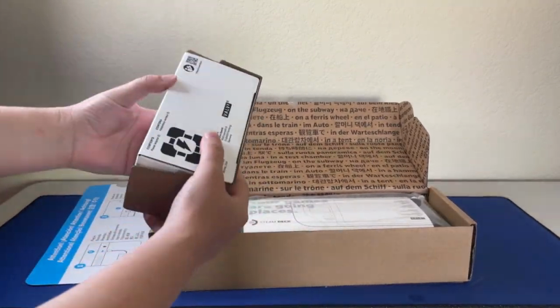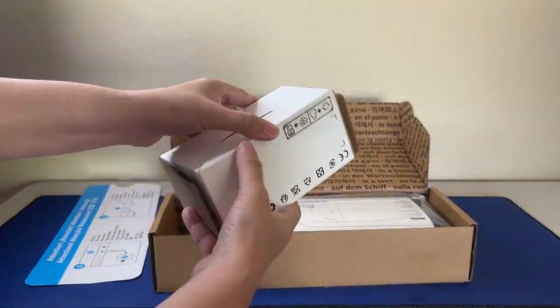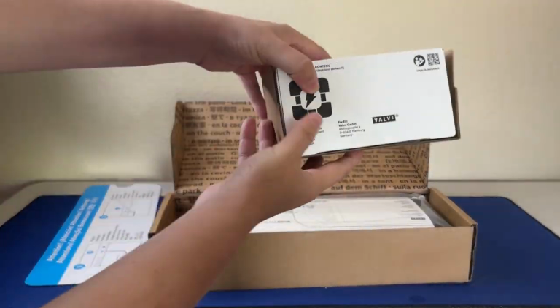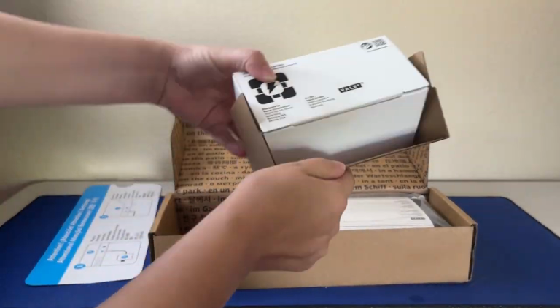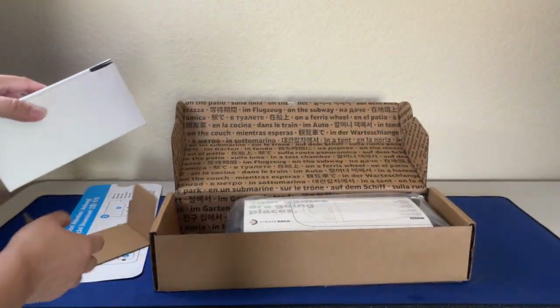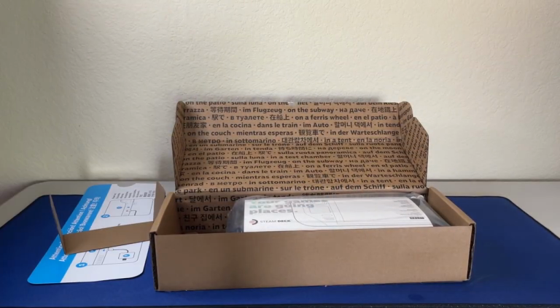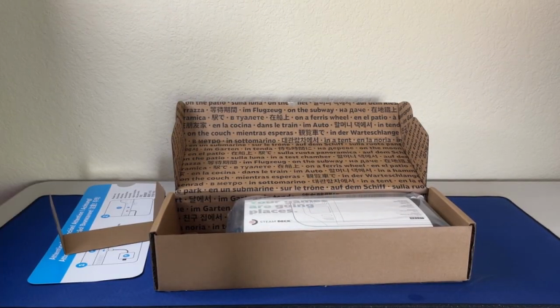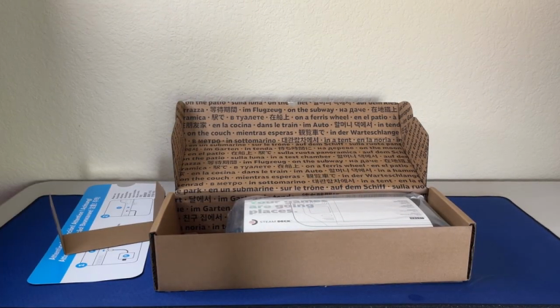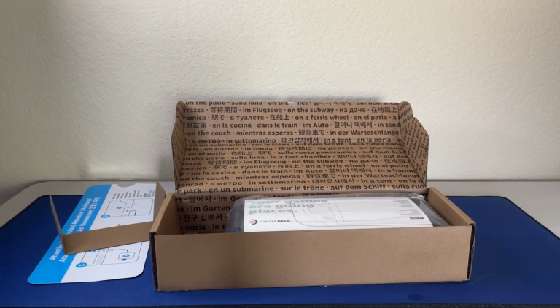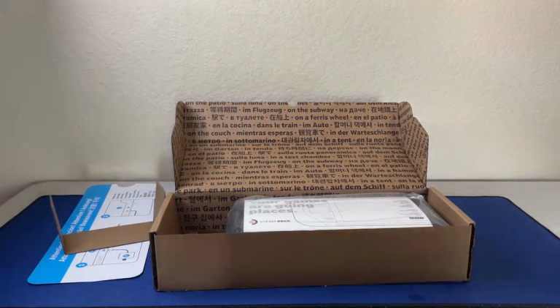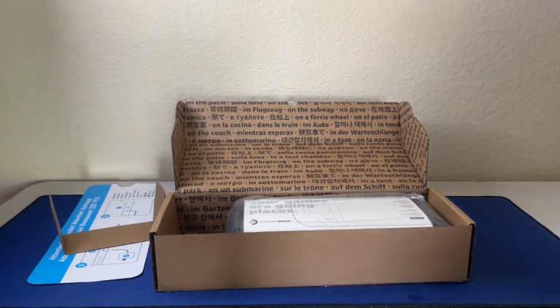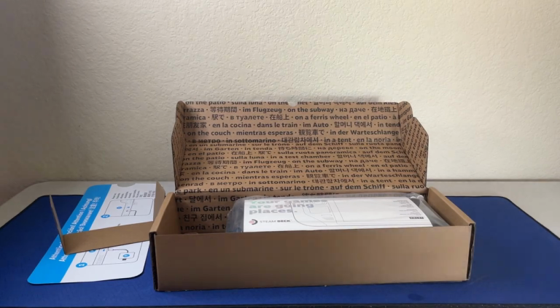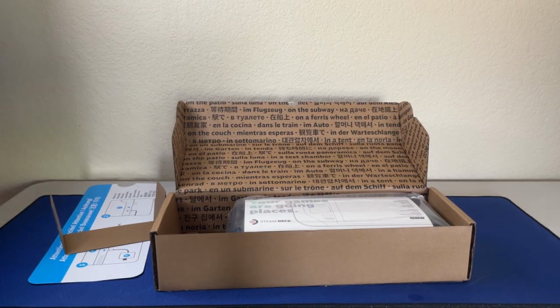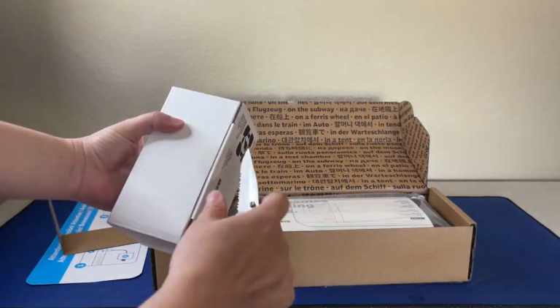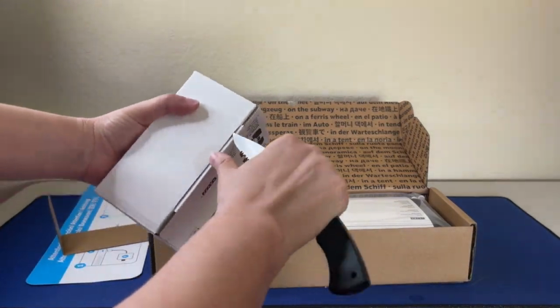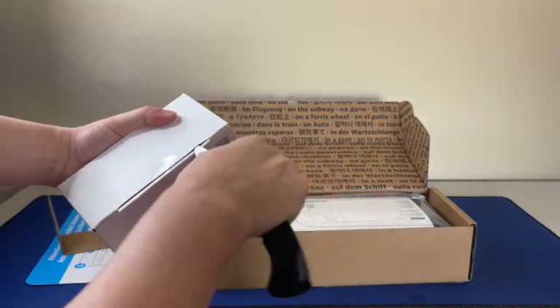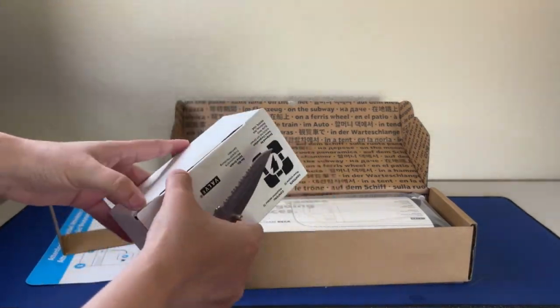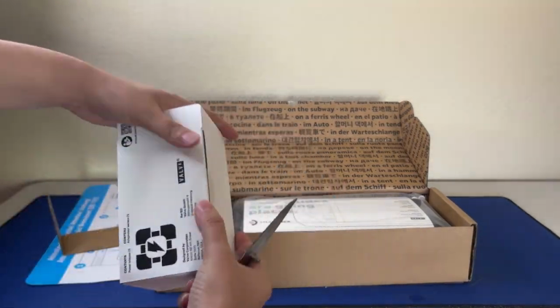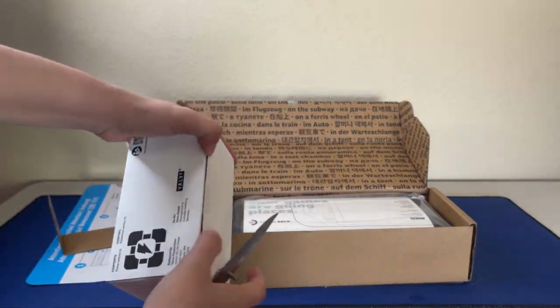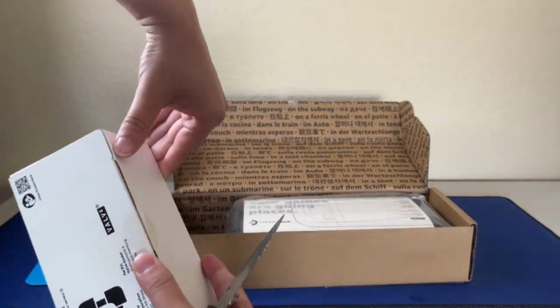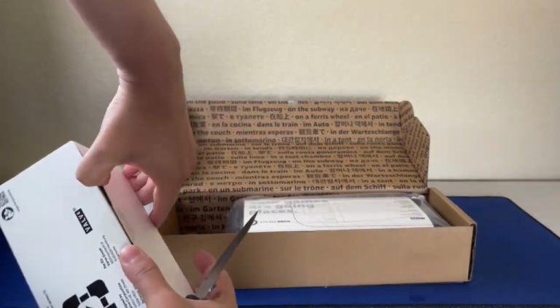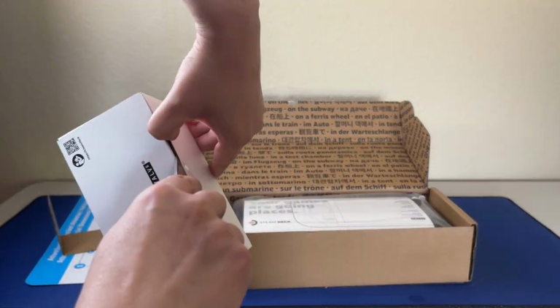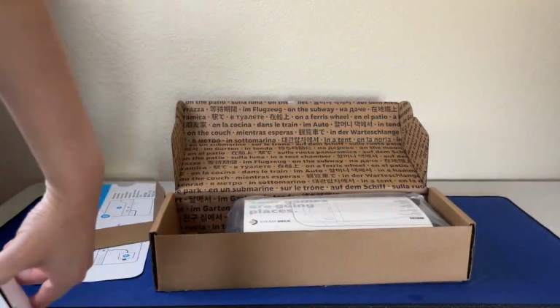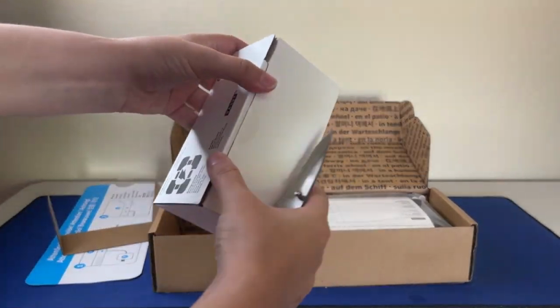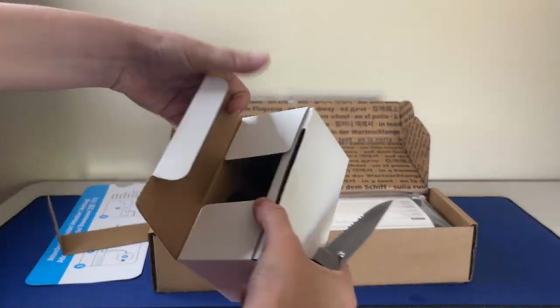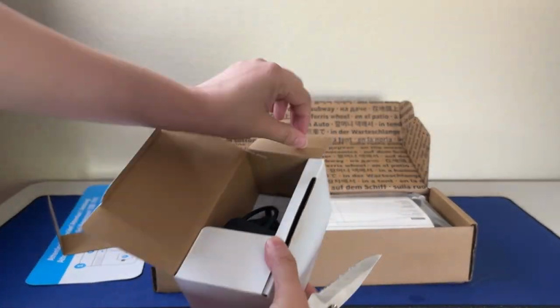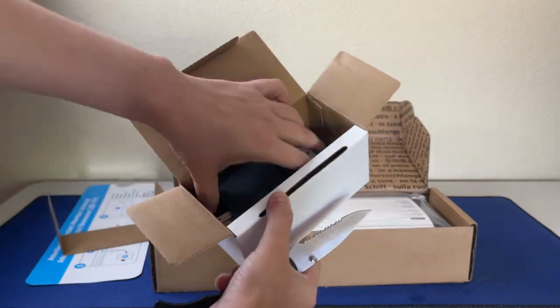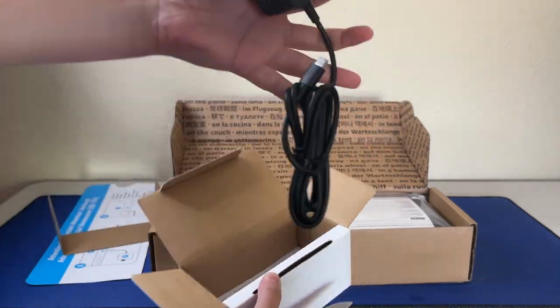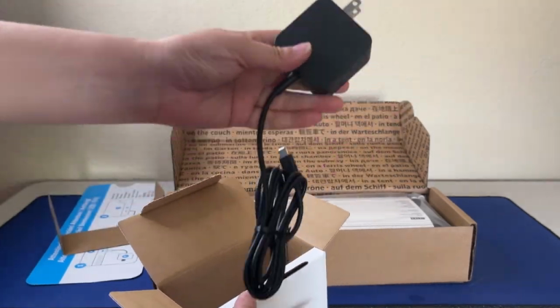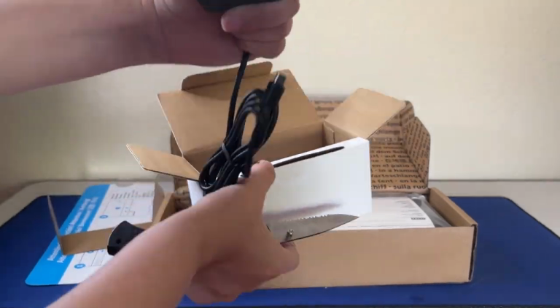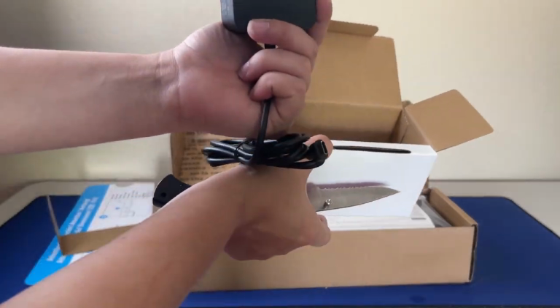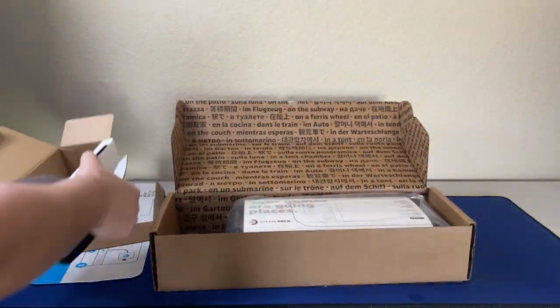So we're unboxing right now. I'm actually doing a voiceover for this video, but we're unboxing the charger right now. It is a USB-C charger, which is awesome because it's just like the Nintendo Switch.